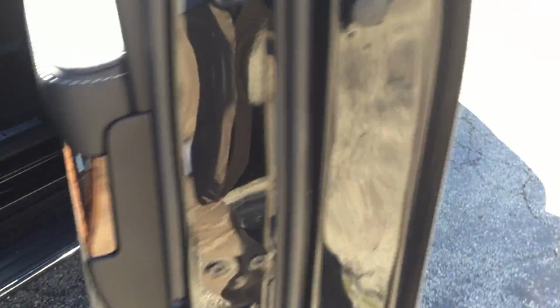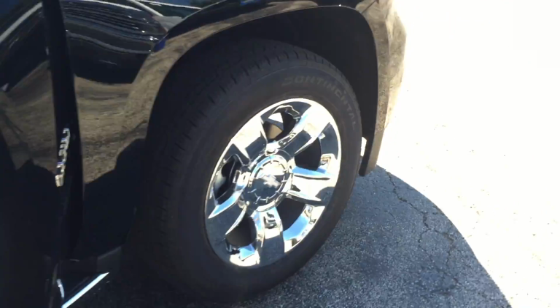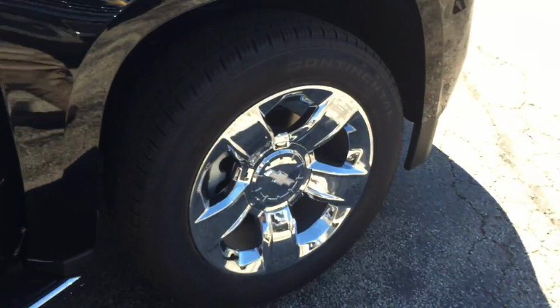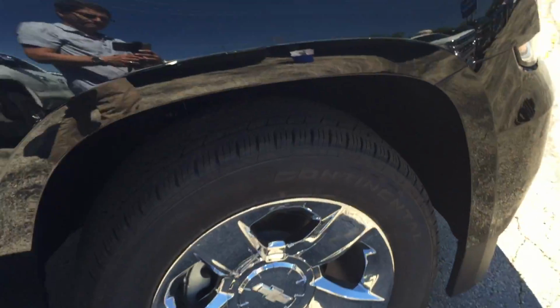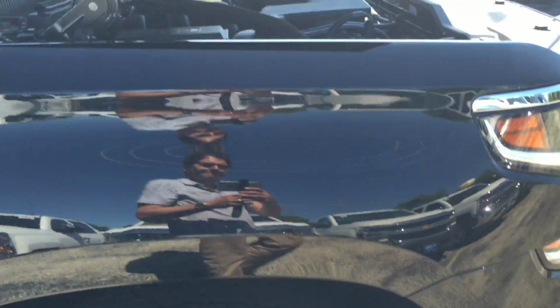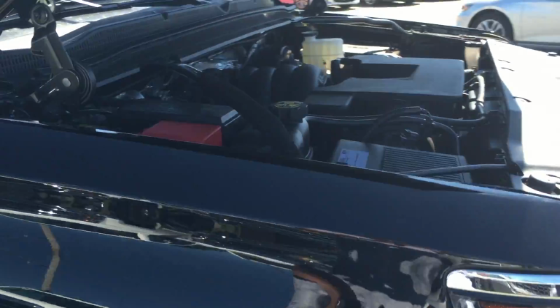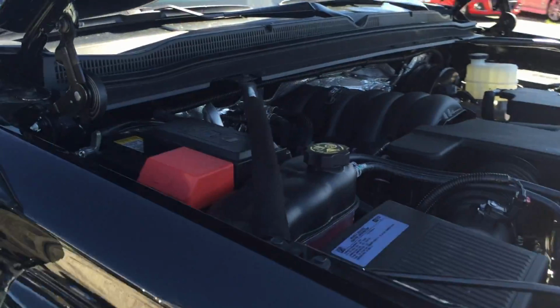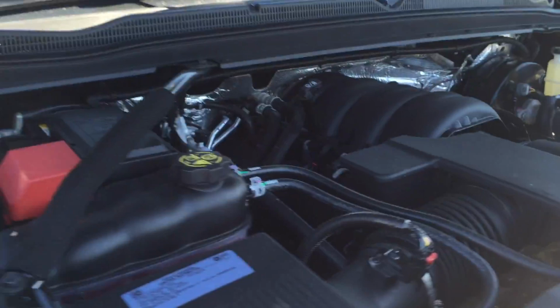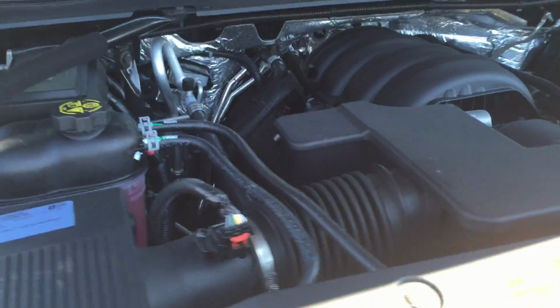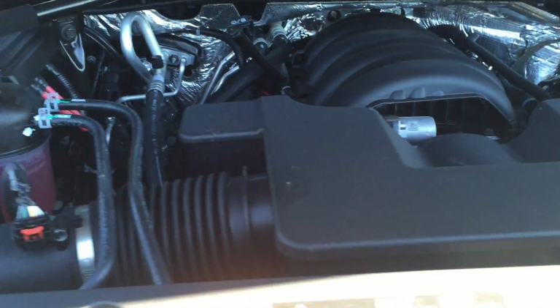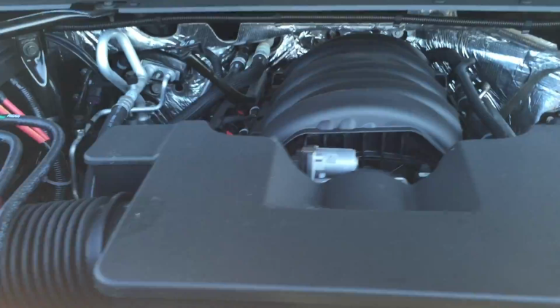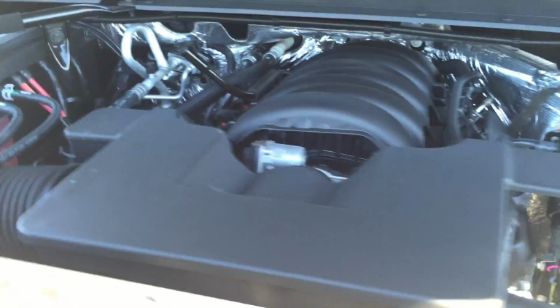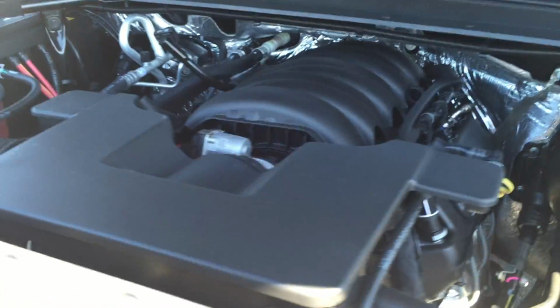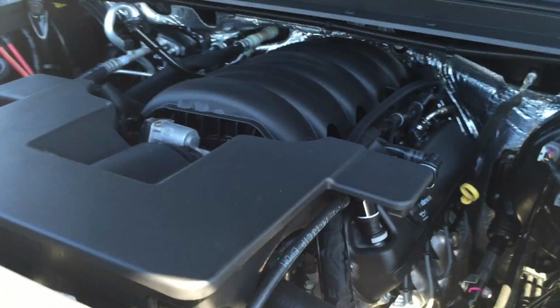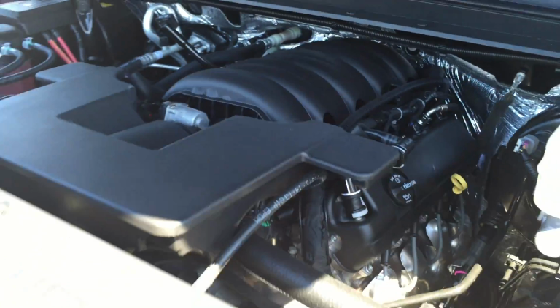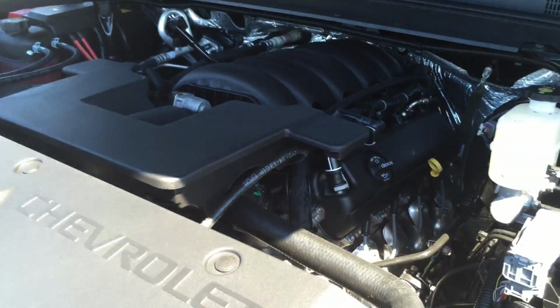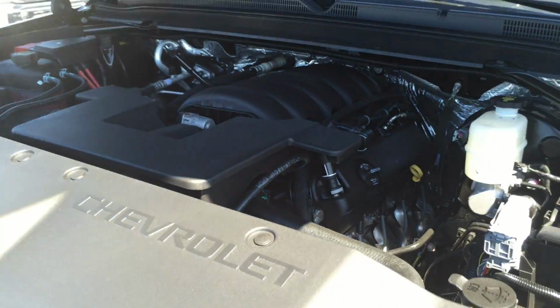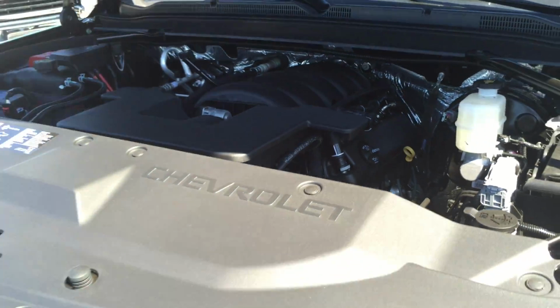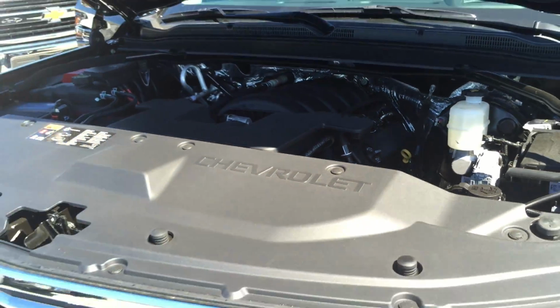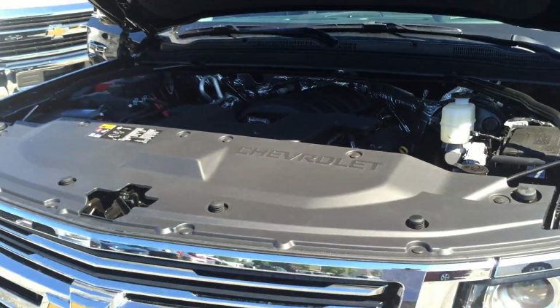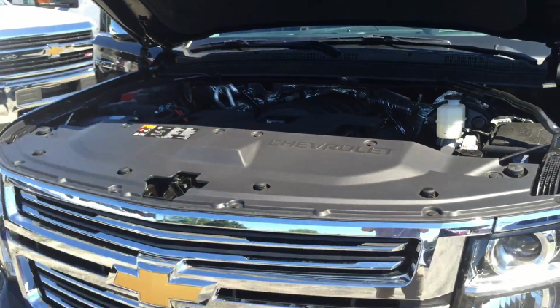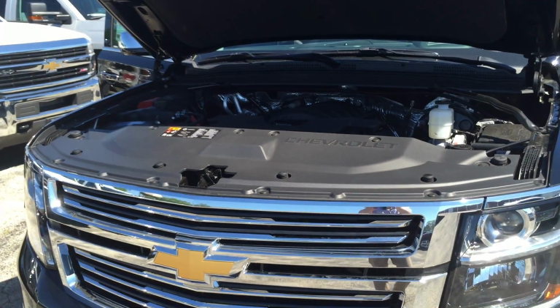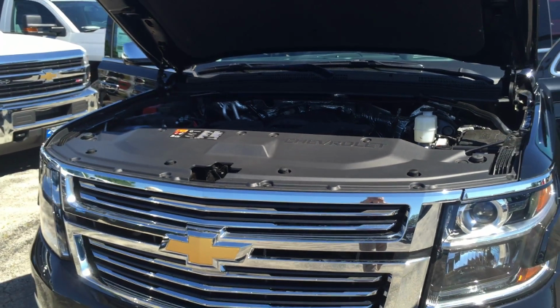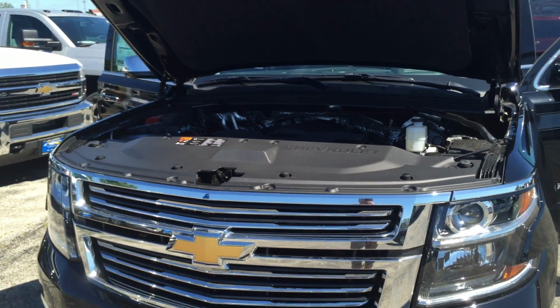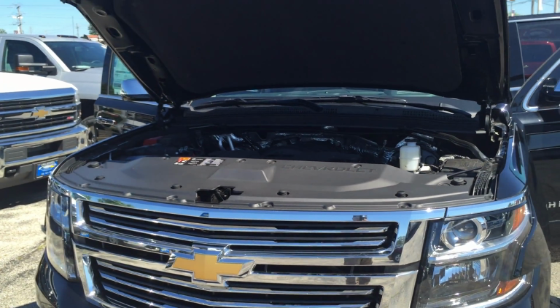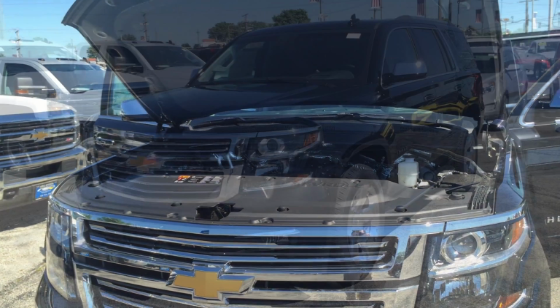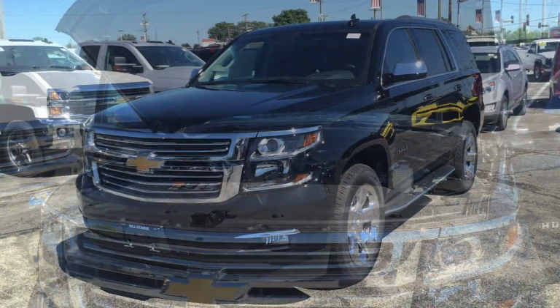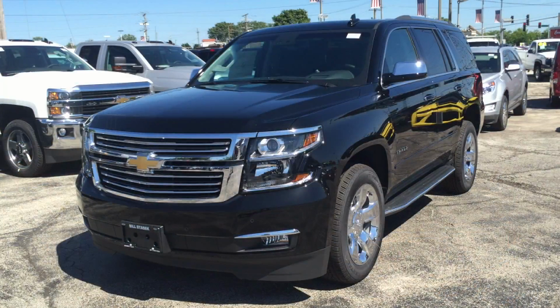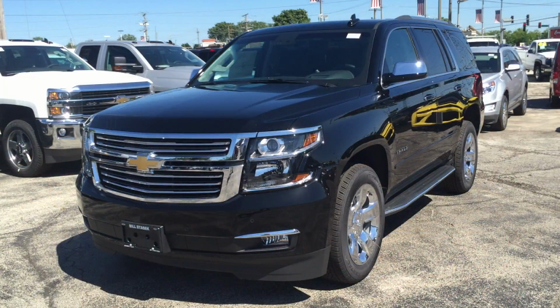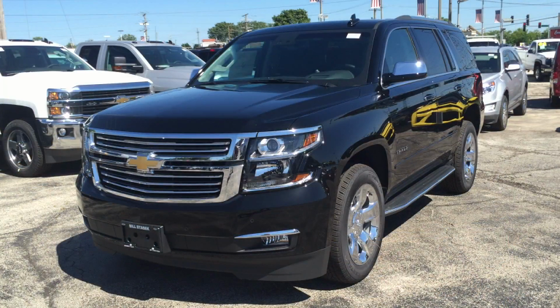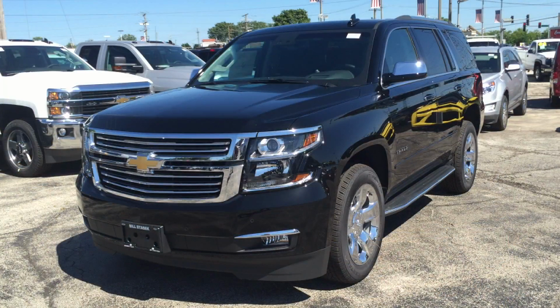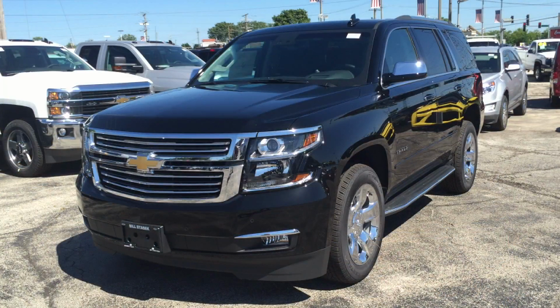And if you've got to pull something, this has got a 5.3 liter V8 with a six-speed automatic — boat, camper, snowmobiles. Perfect vehicle for that.